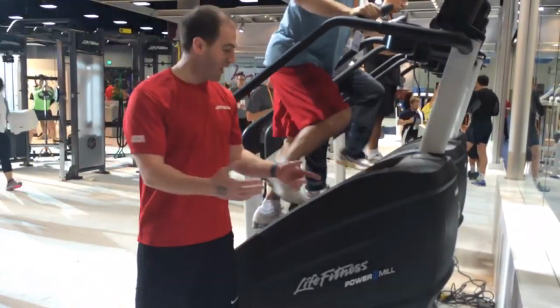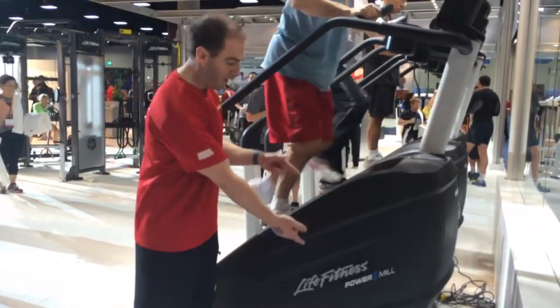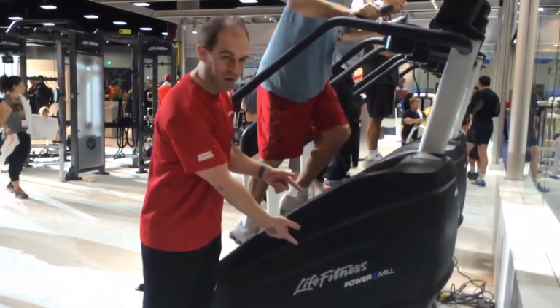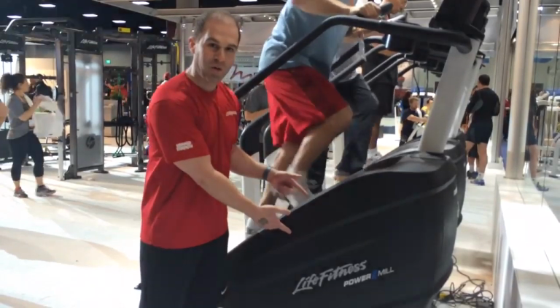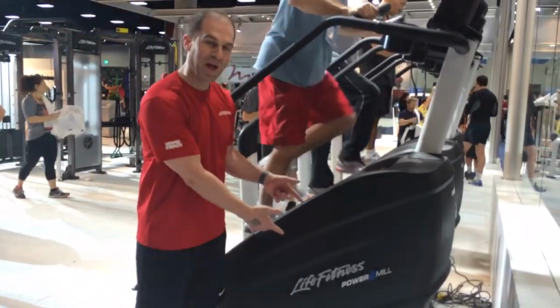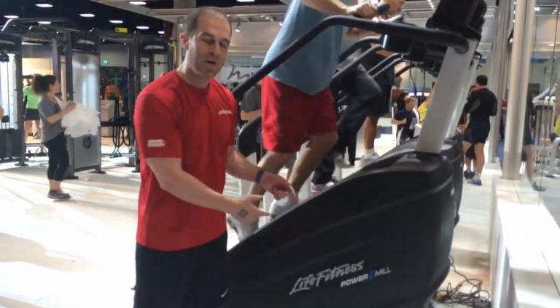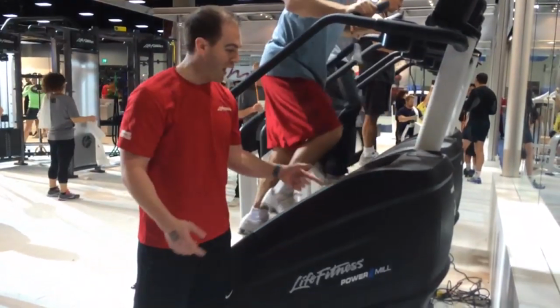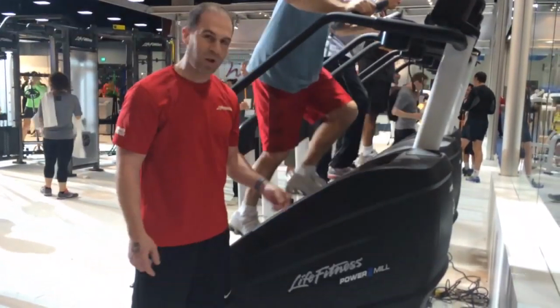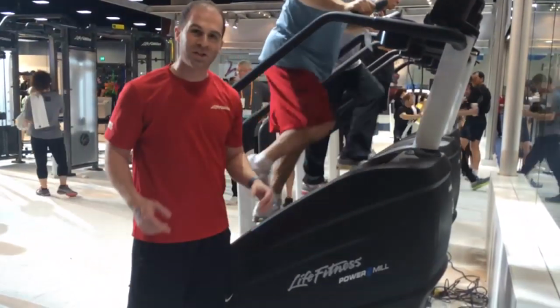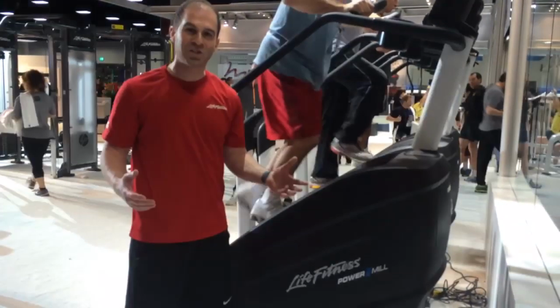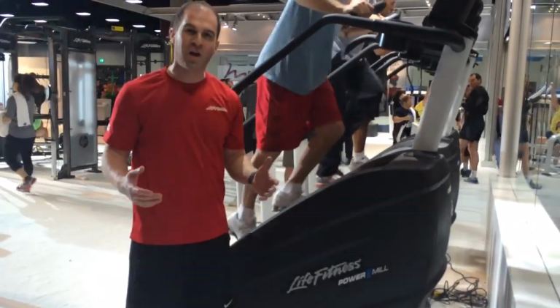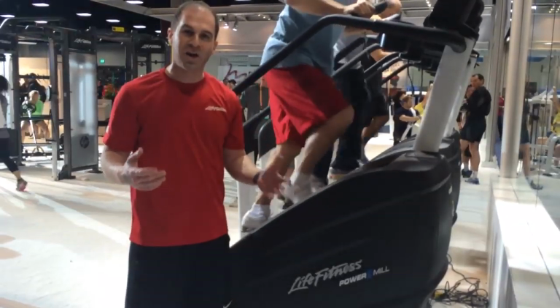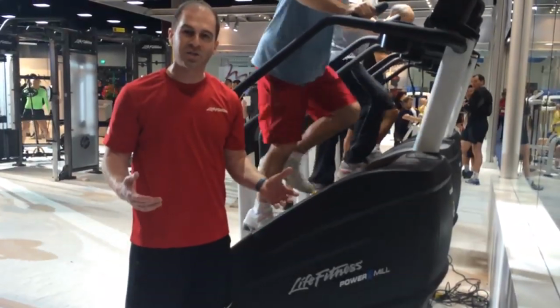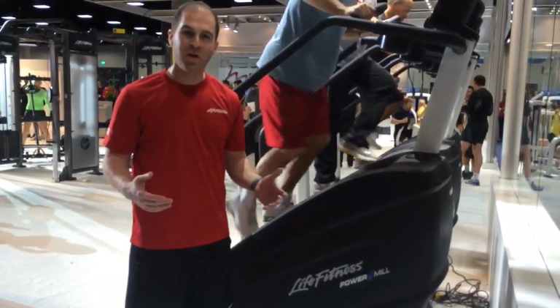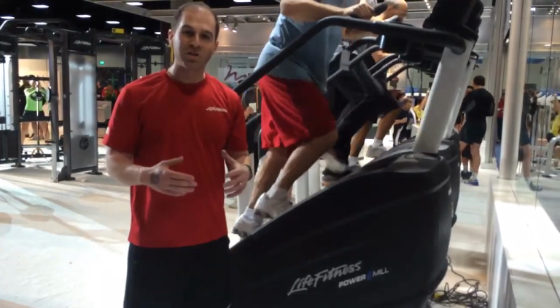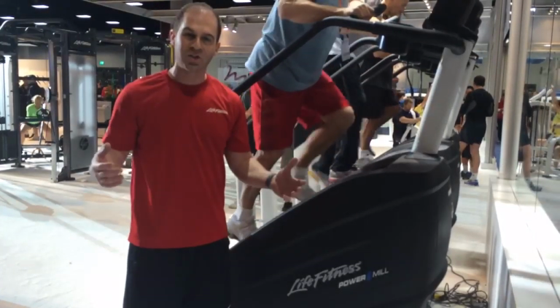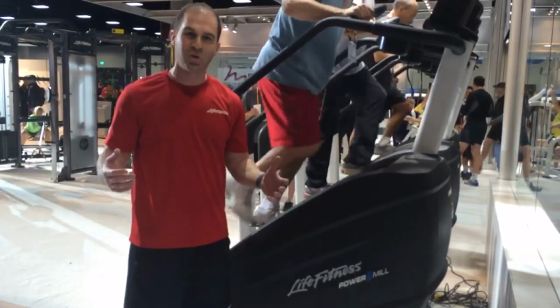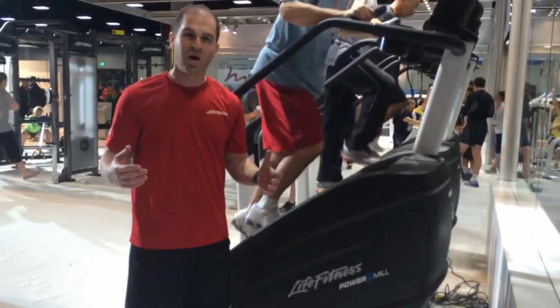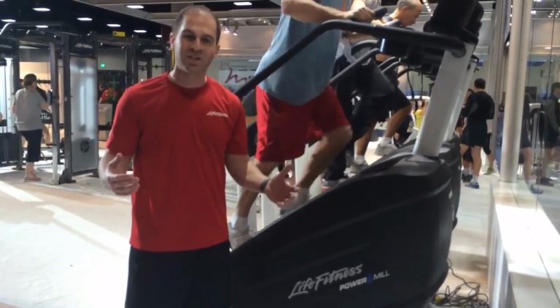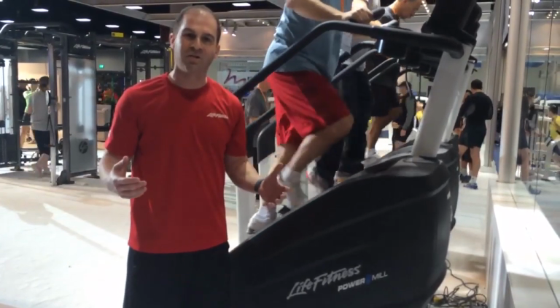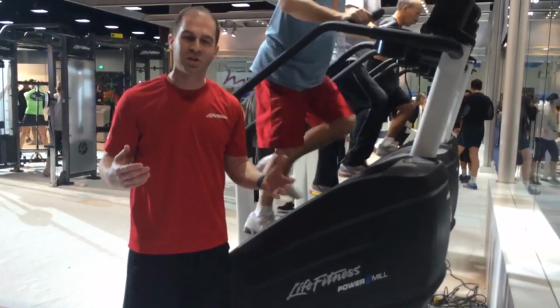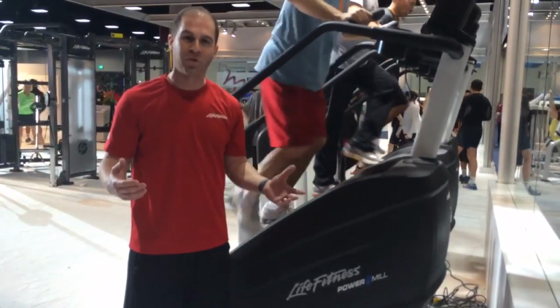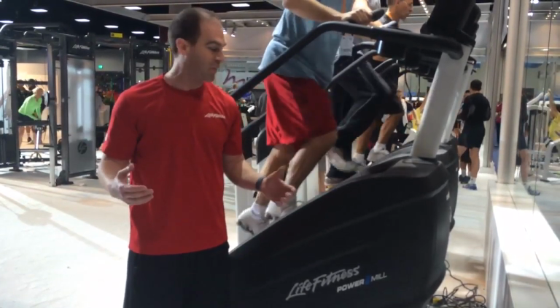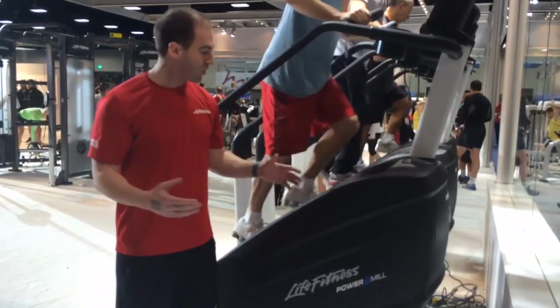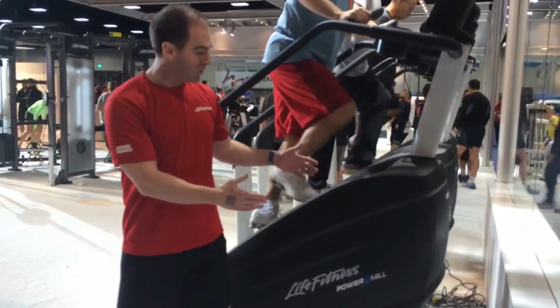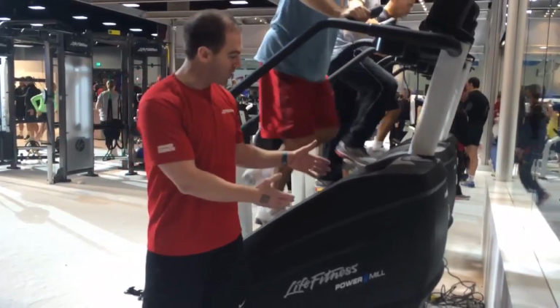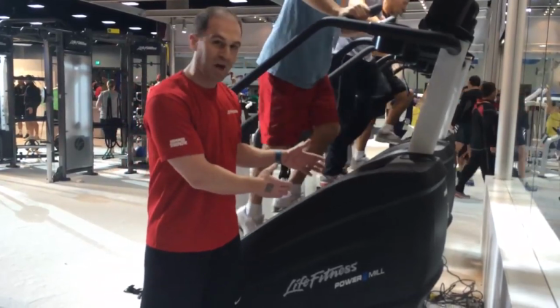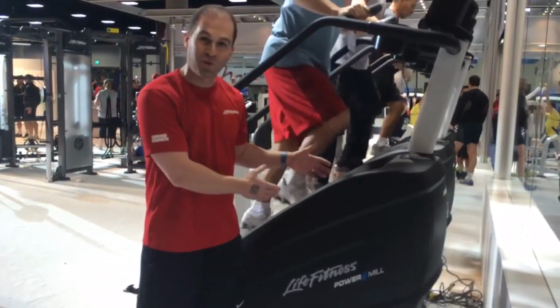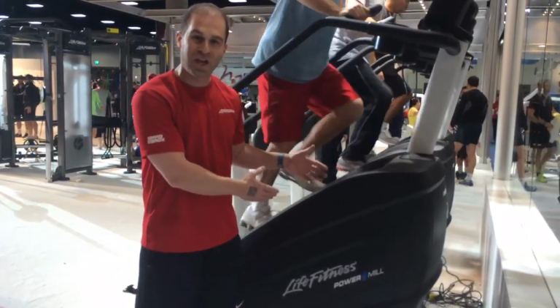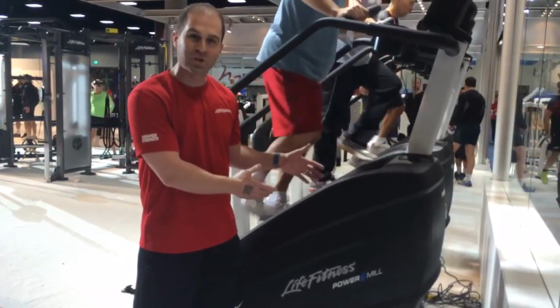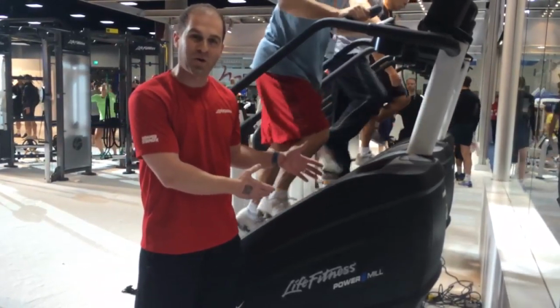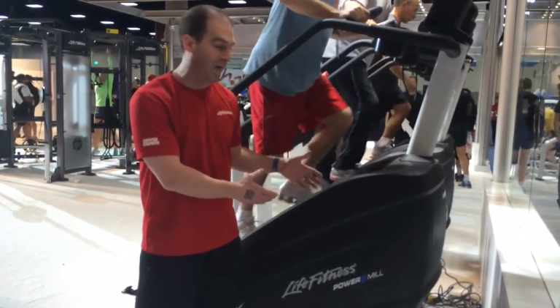One of those being our brand new Power Mill Climber. The Power Mill Climber is an extension of our Integrity Series family, but also in addition to our already extensive Elevation Series portfolio. We want to show you a couple of cool exciting features with the Power Mill Climber.